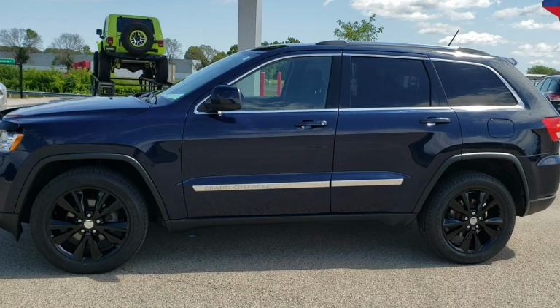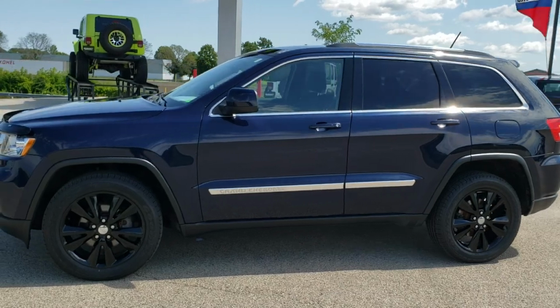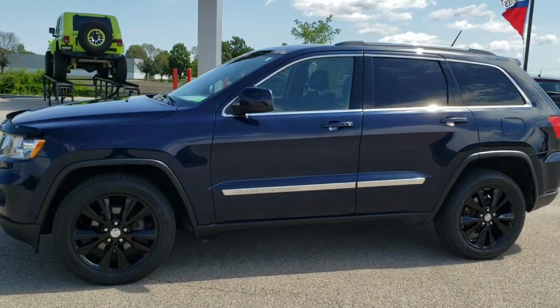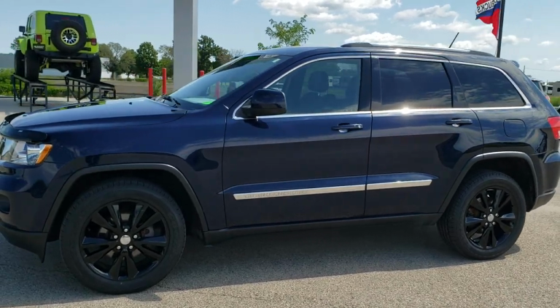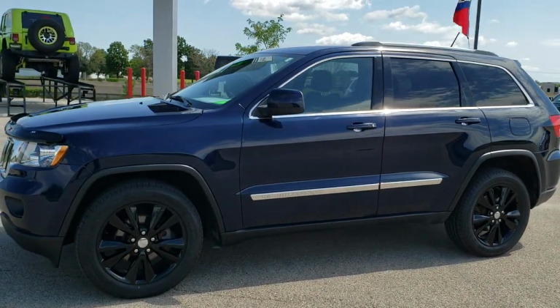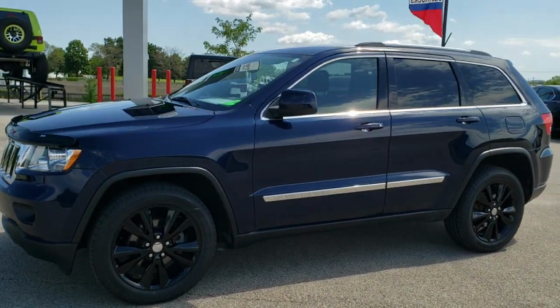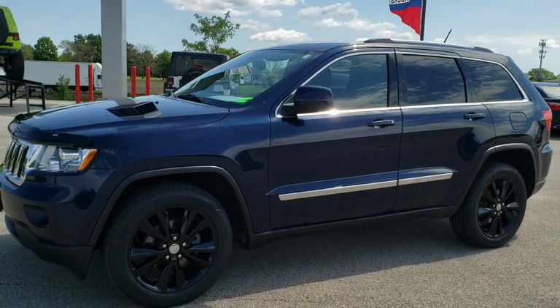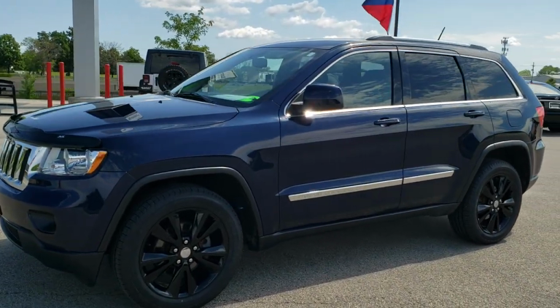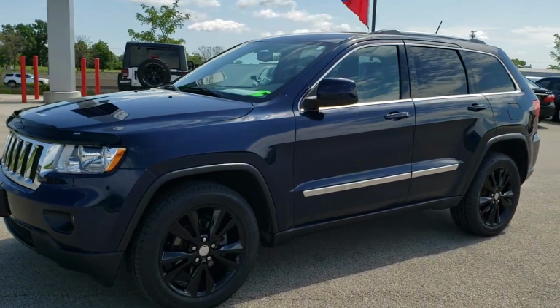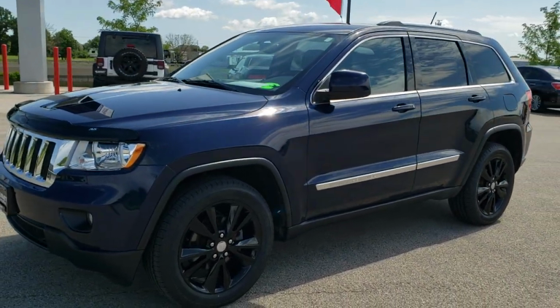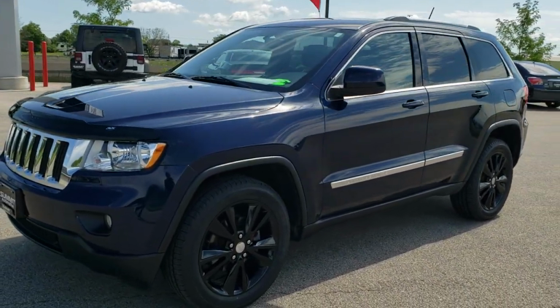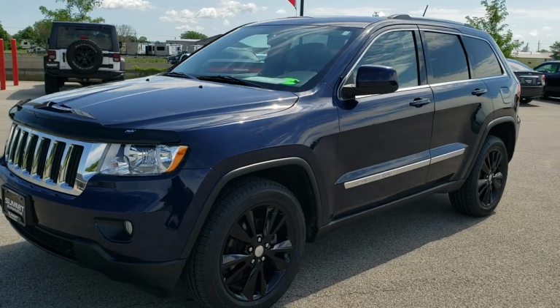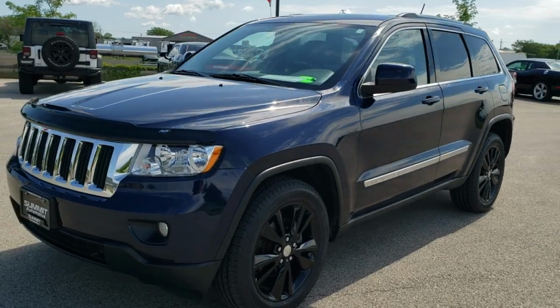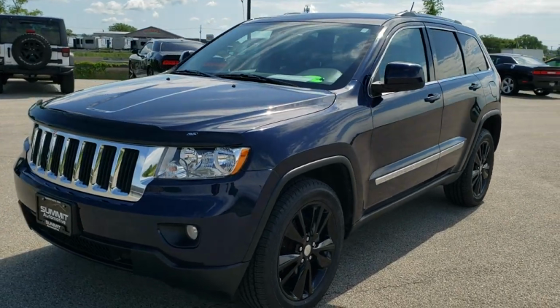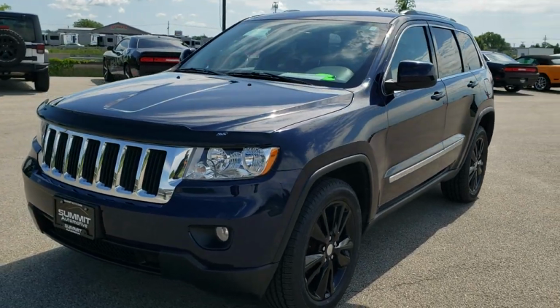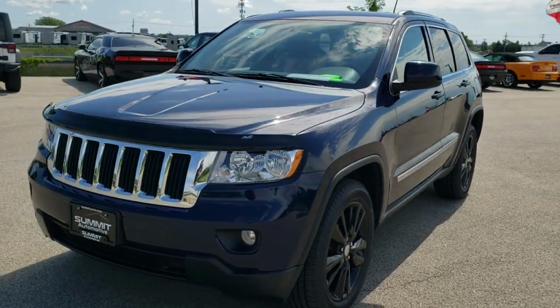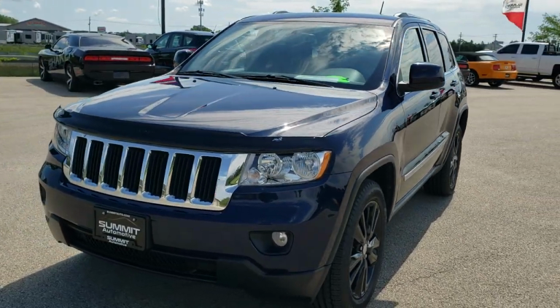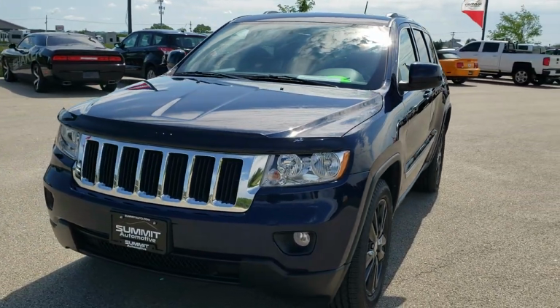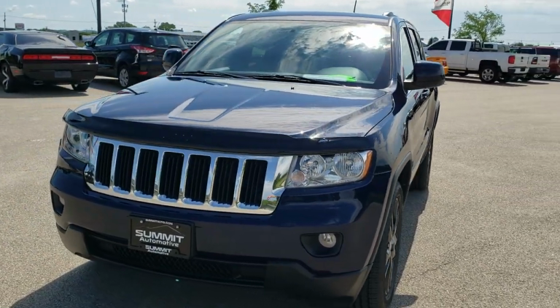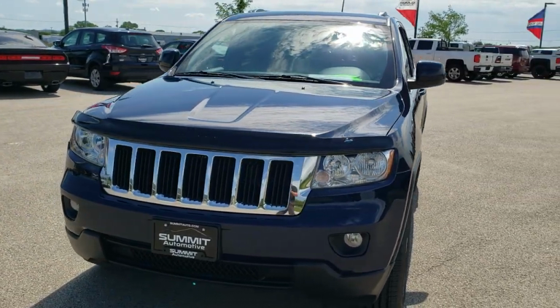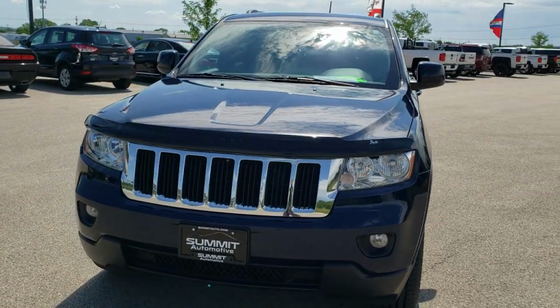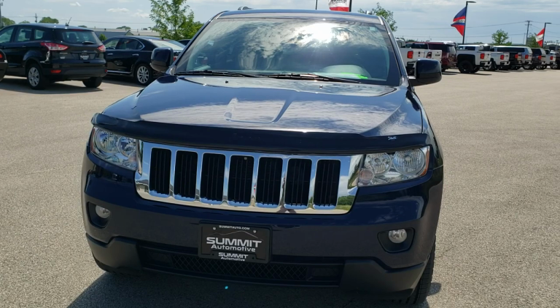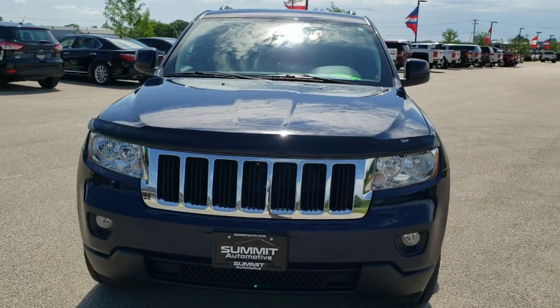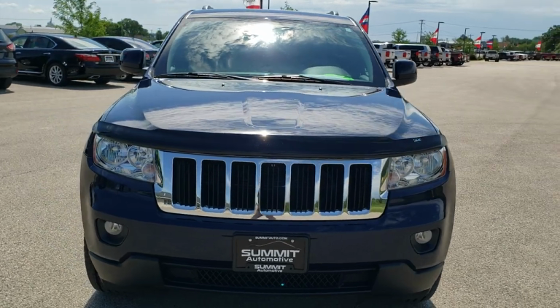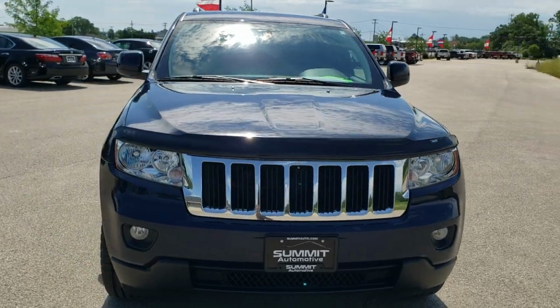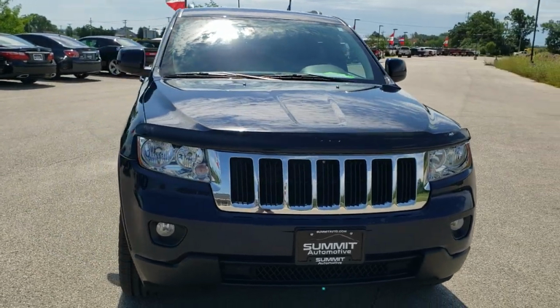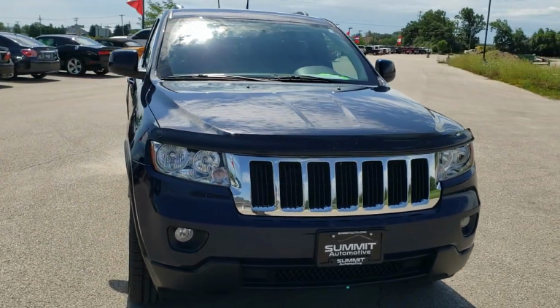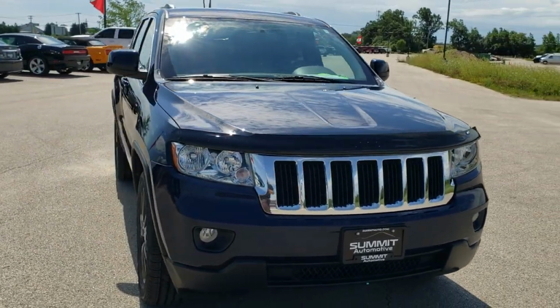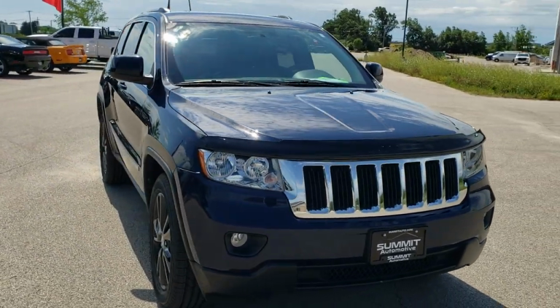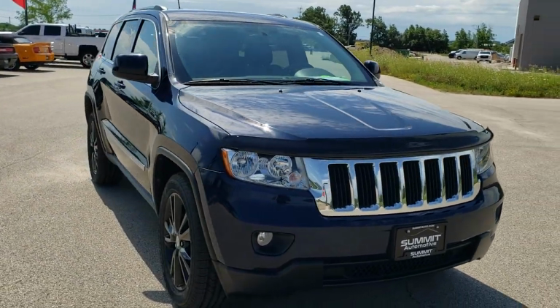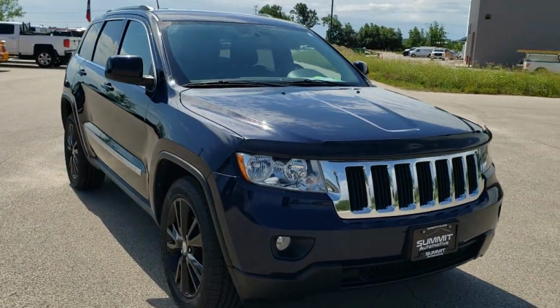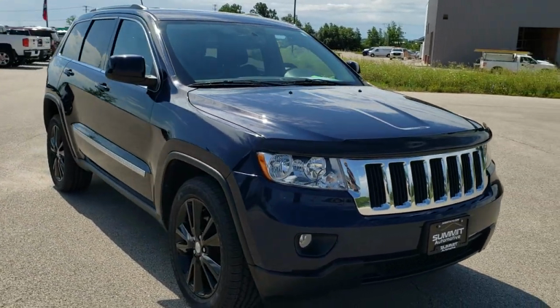This is stock number 20J195A. We are here at Summit Automotive in Fond du Lac, Wisconsin — your new and used Jeep and Jeep Grand Cherokee headquarters. Today we are checking out this super clean 2012 Jeep Grand Cherokee Laredo.